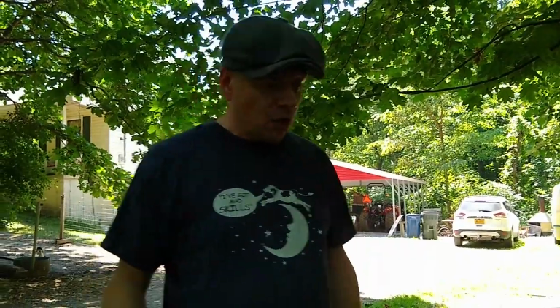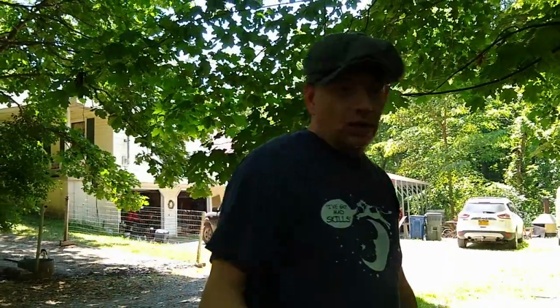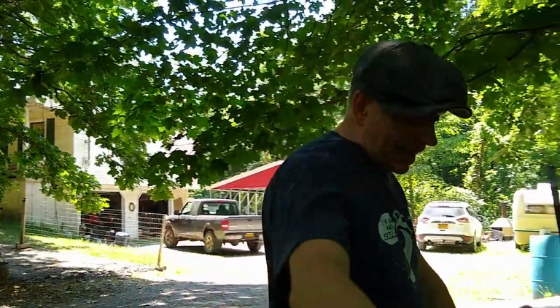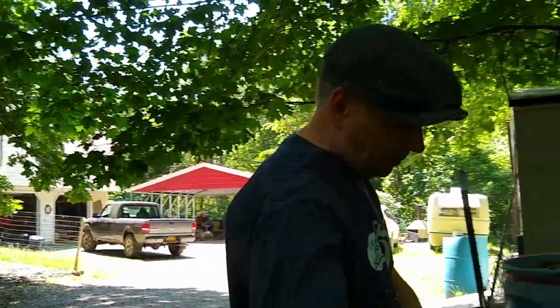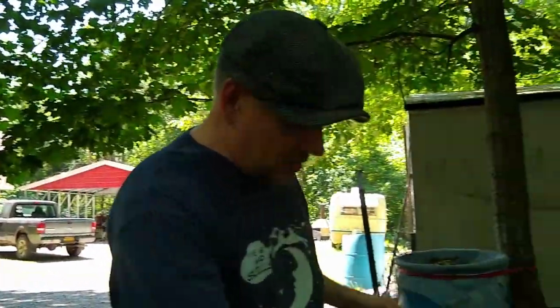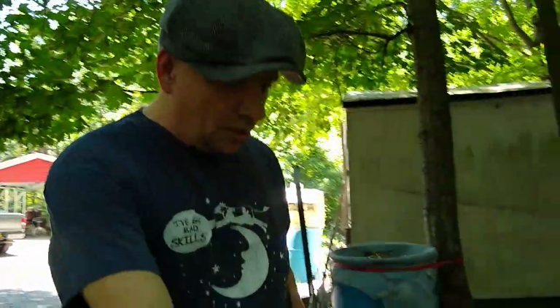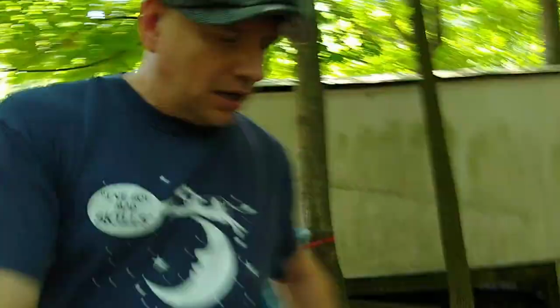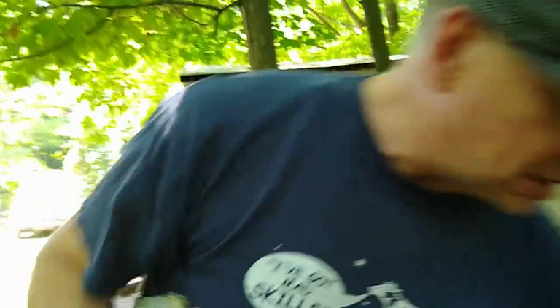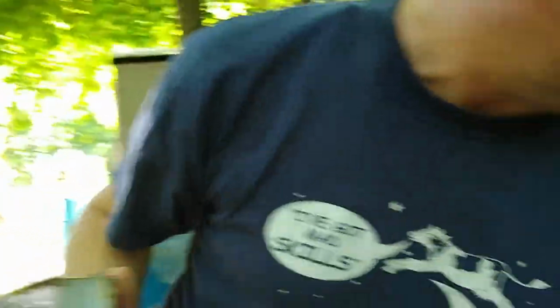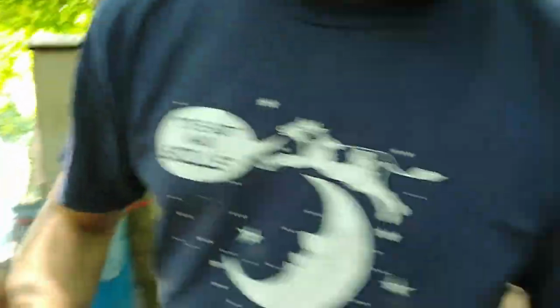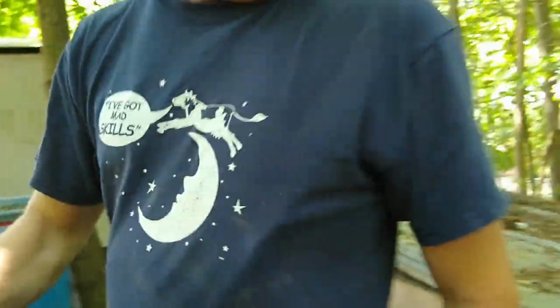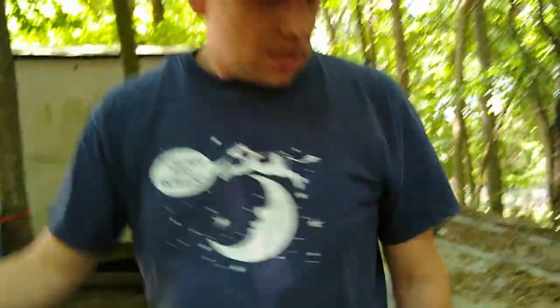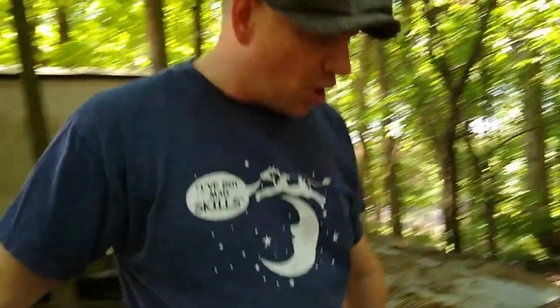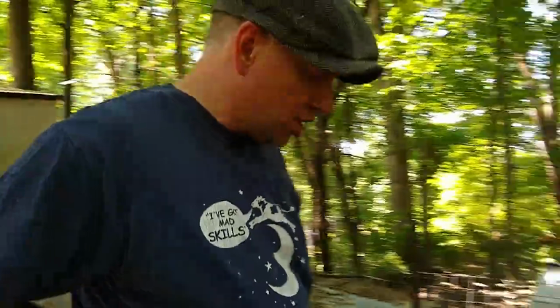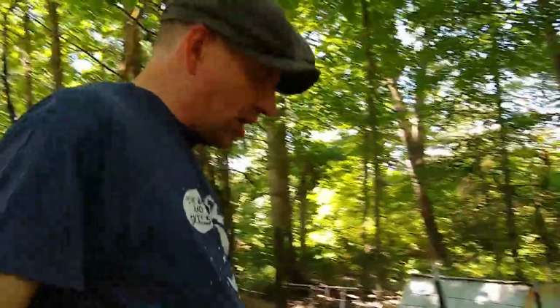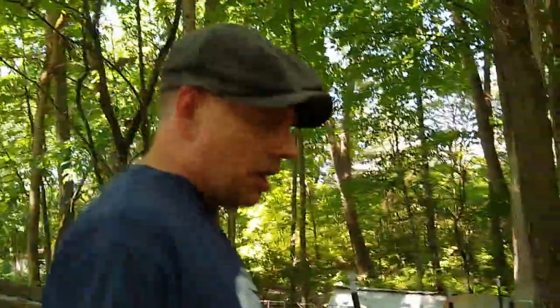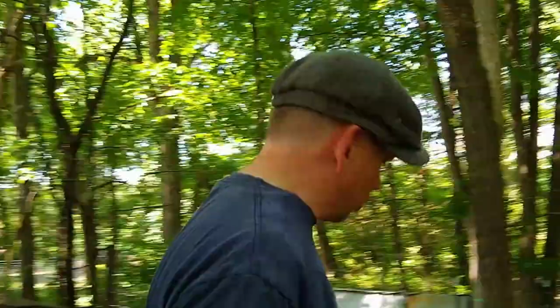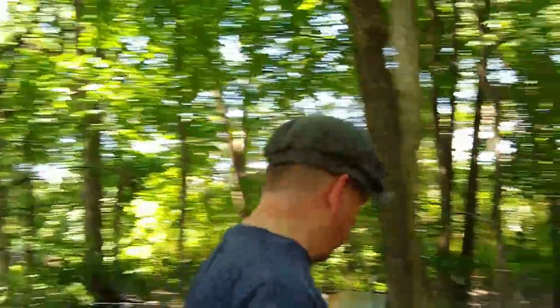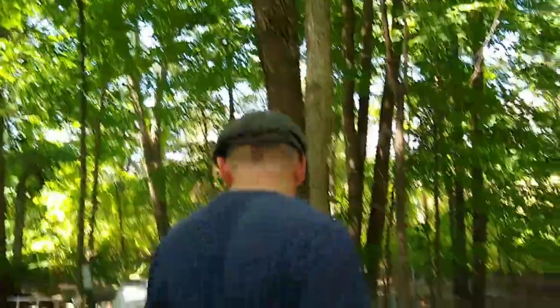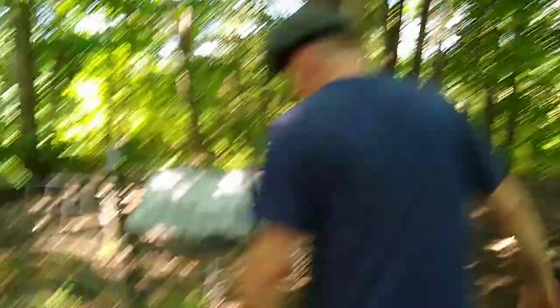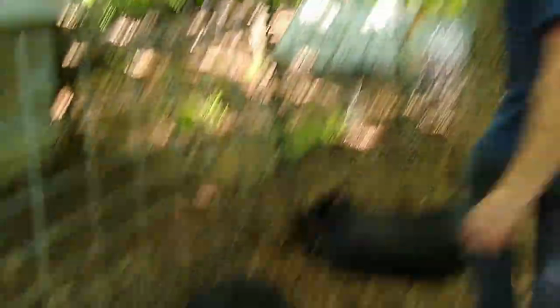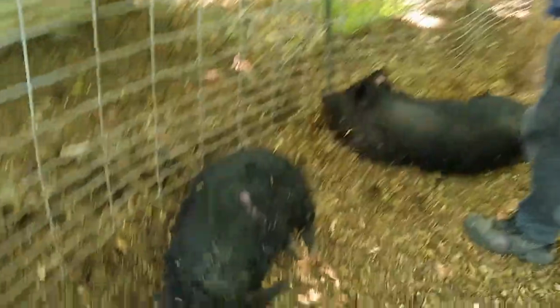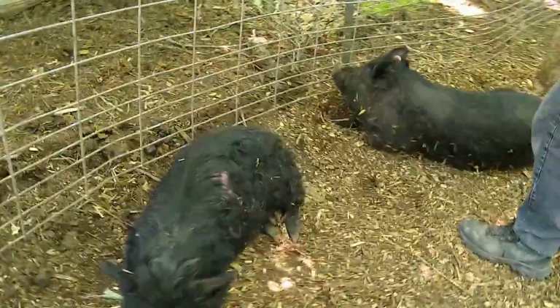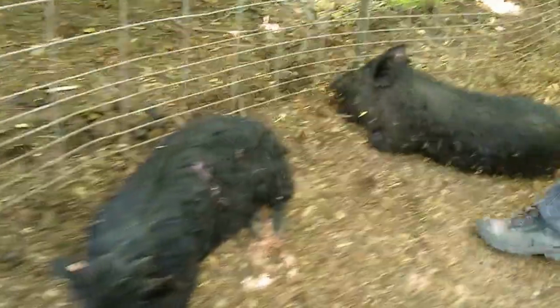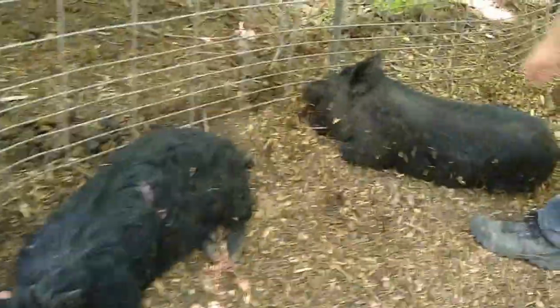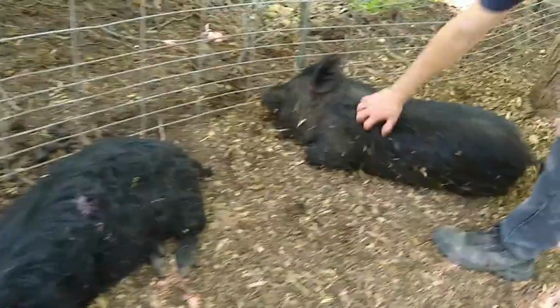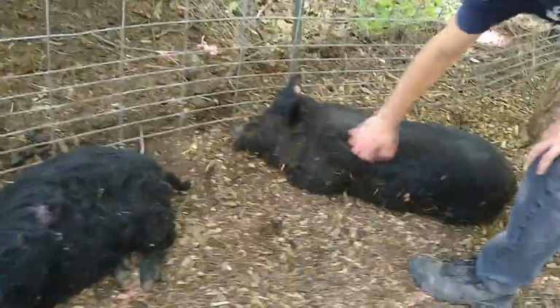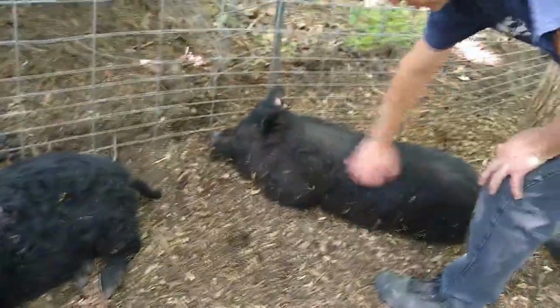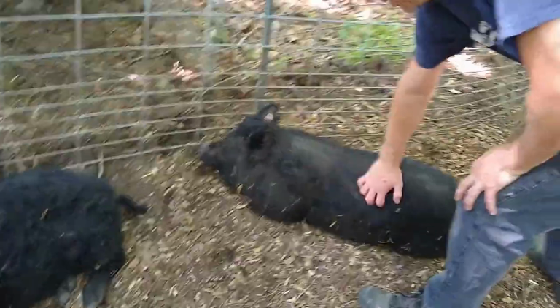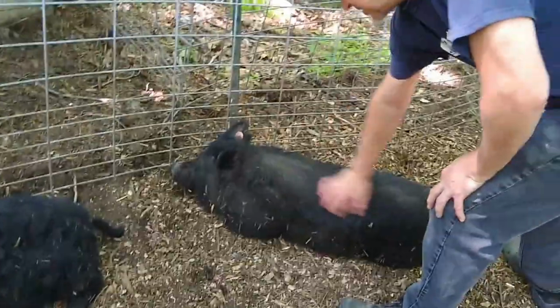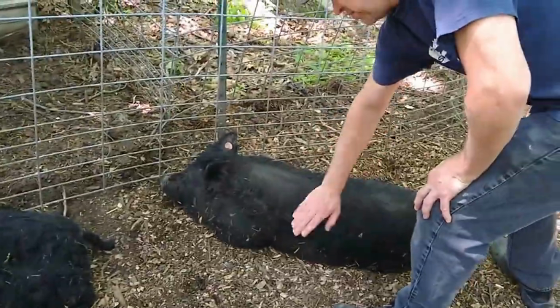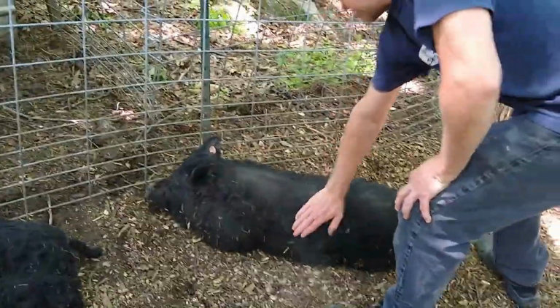So here we are. They're coming over, showing us some love. These are great pigs — American Guinea Hogs. They're just great, great pigs.